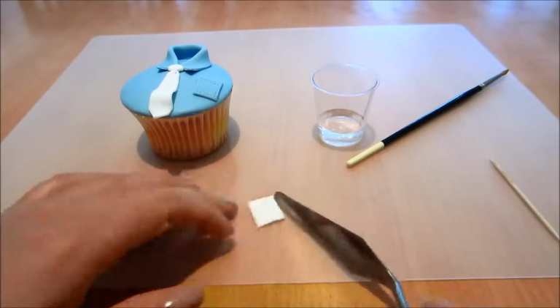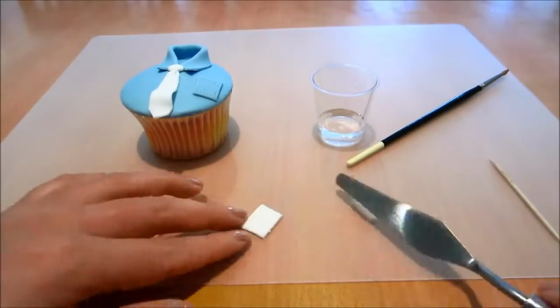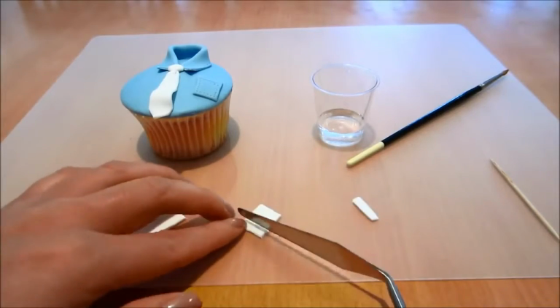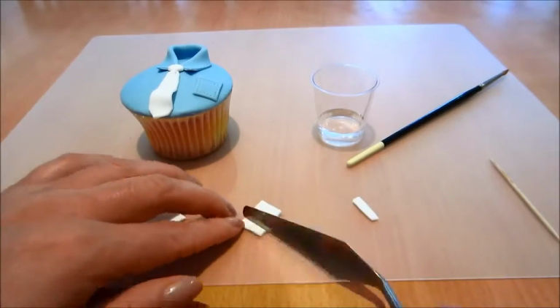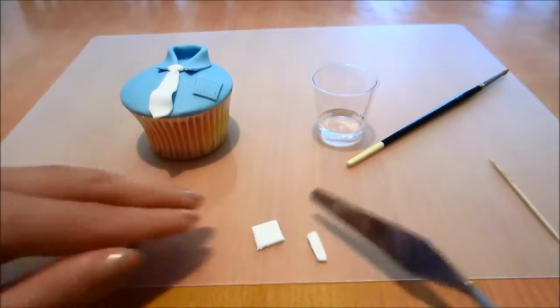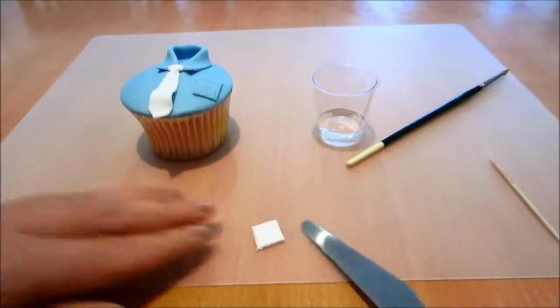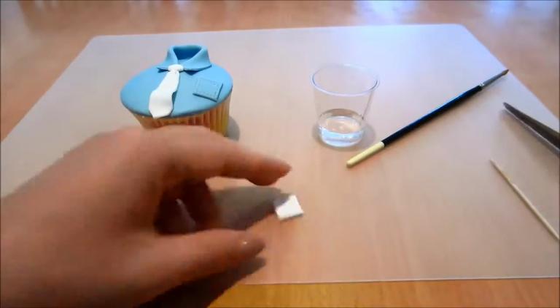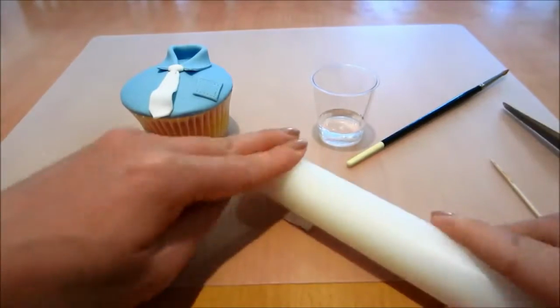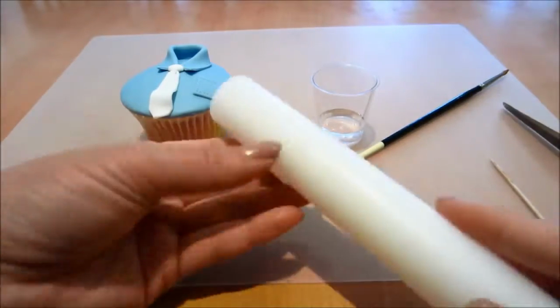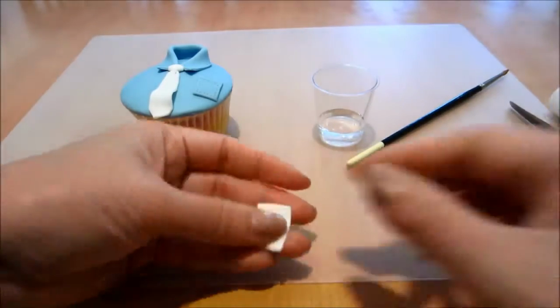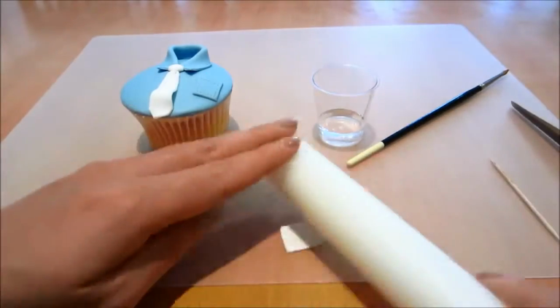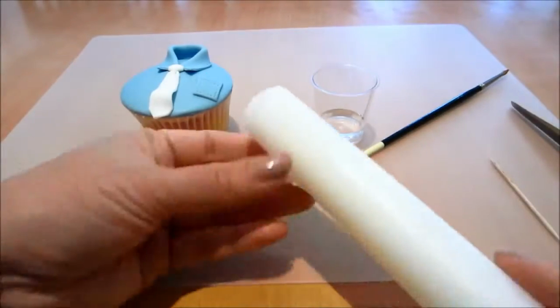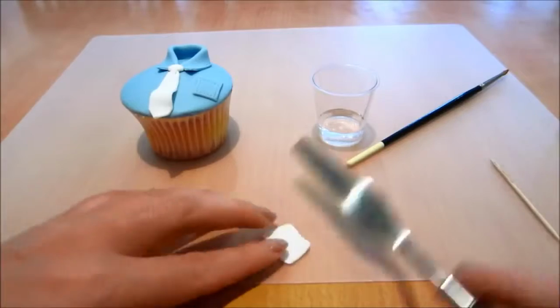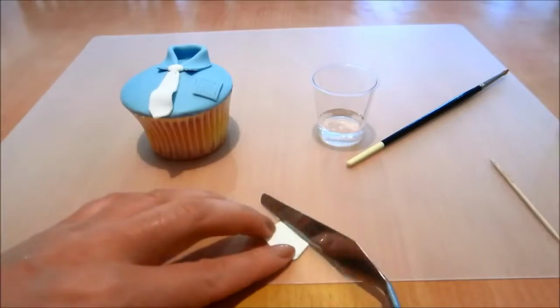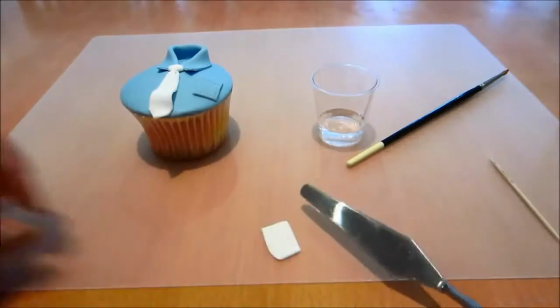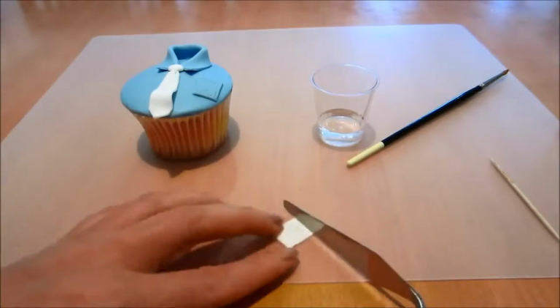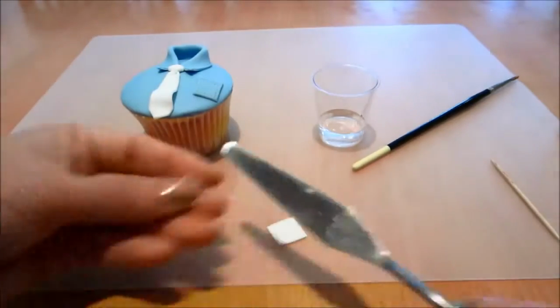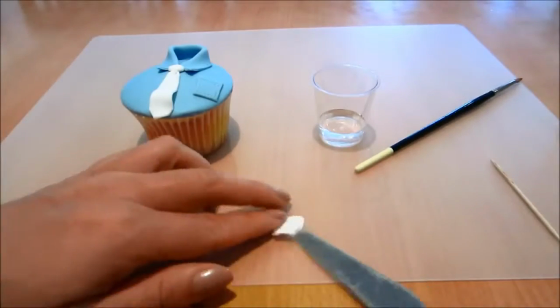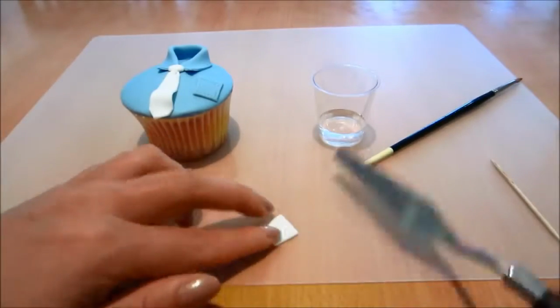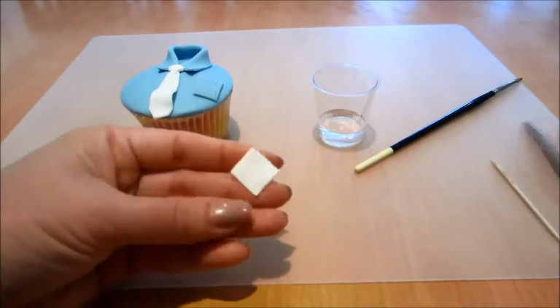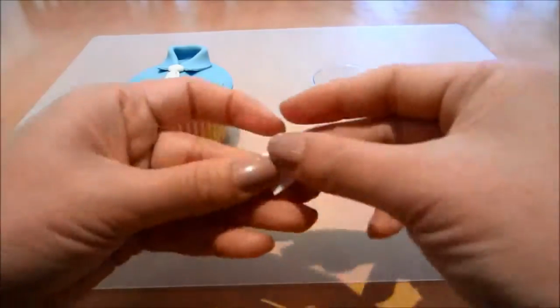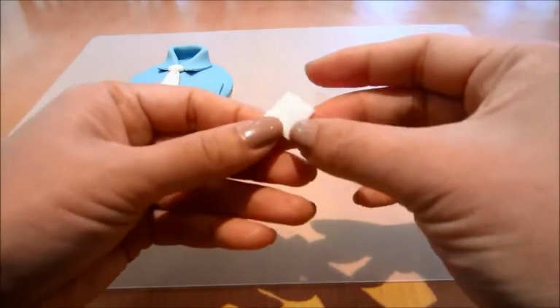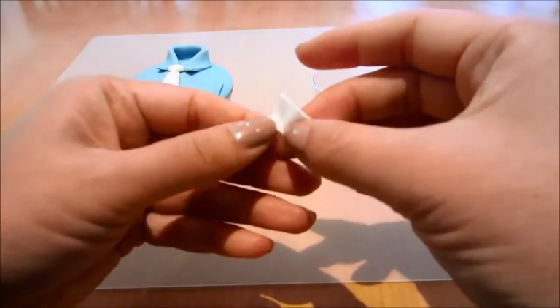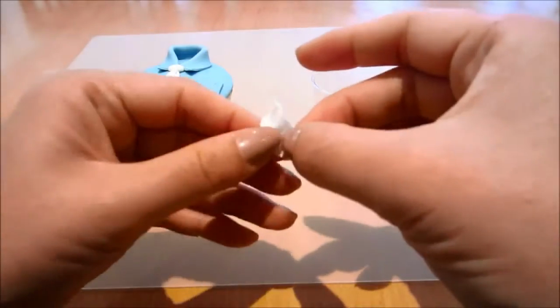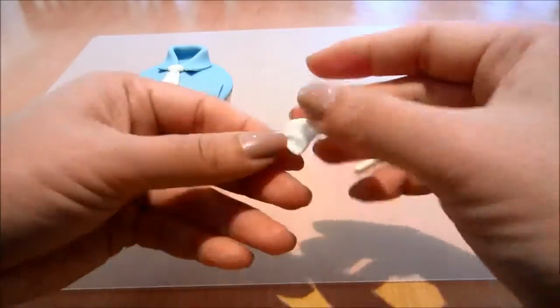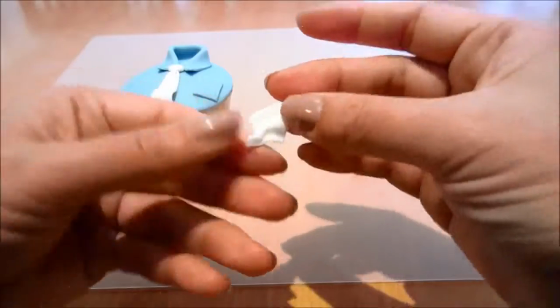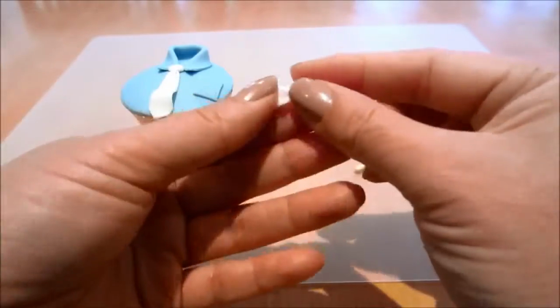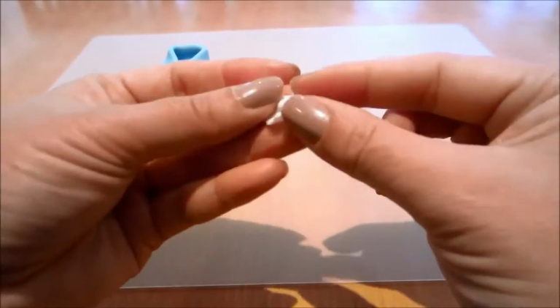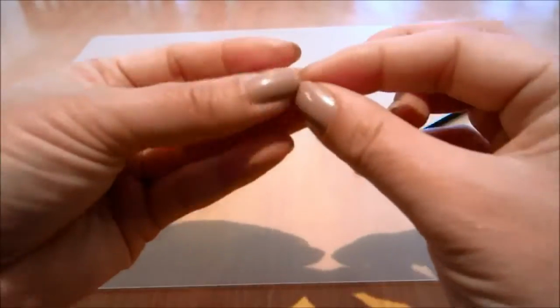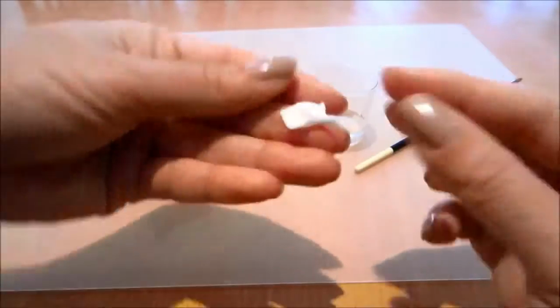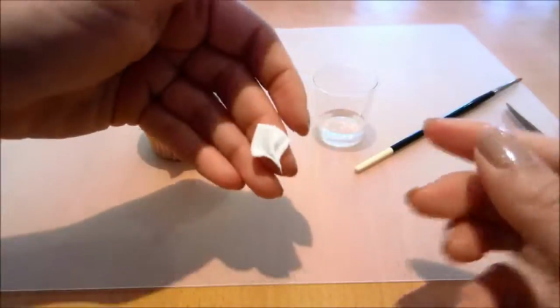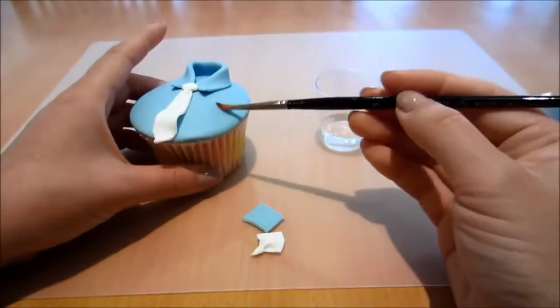I'm cutting out a tiny little square and flattening it out even more. I'm going to fold in one corner — this is just going to be a little handkerchief. I'm gluing it onto my cupcake.